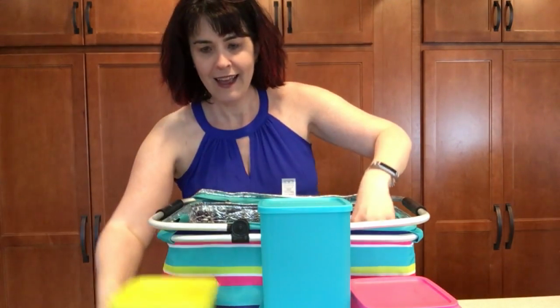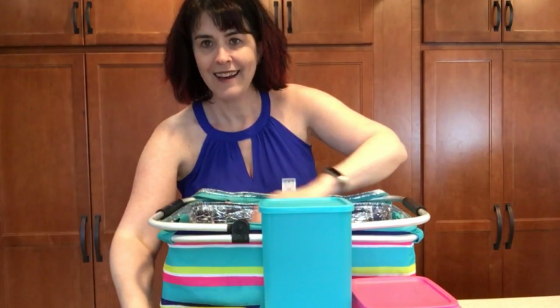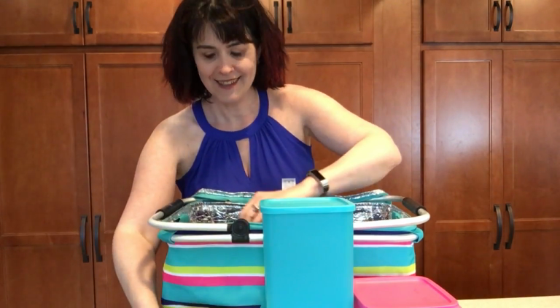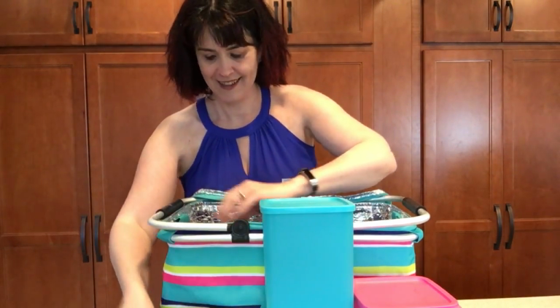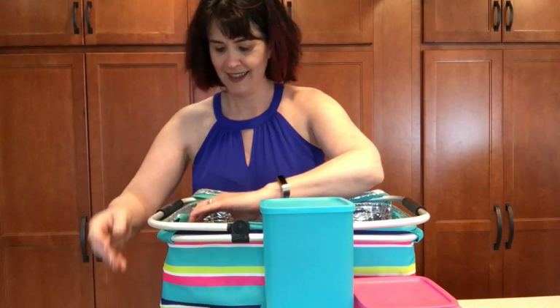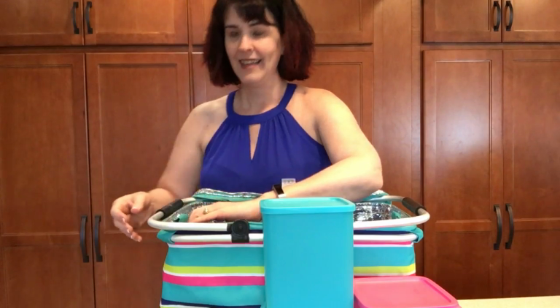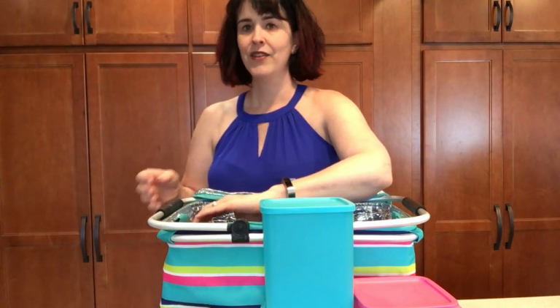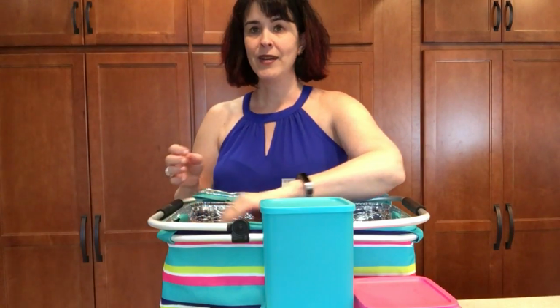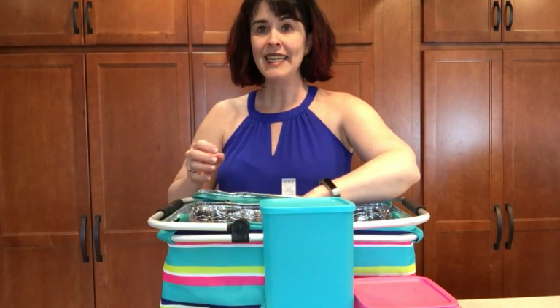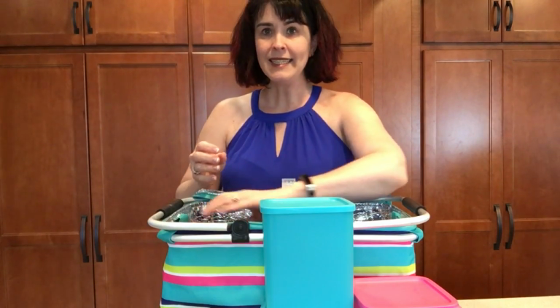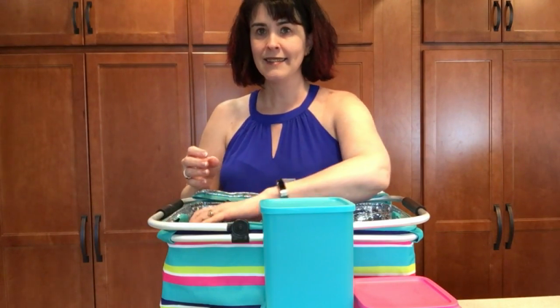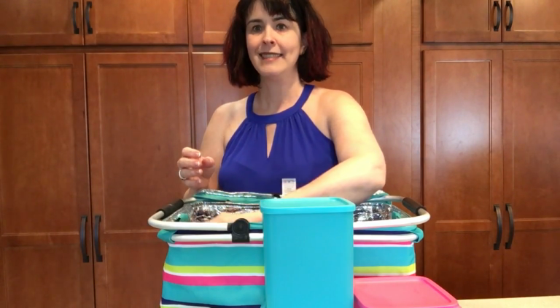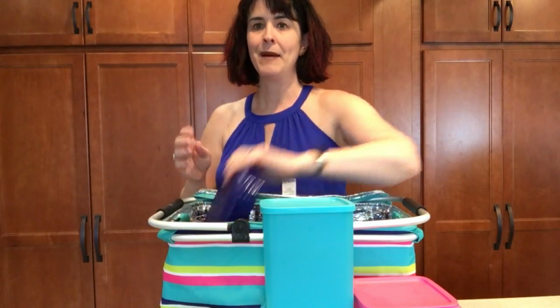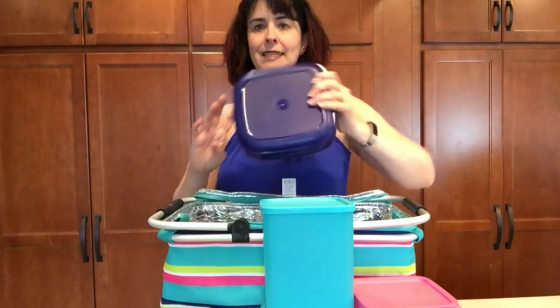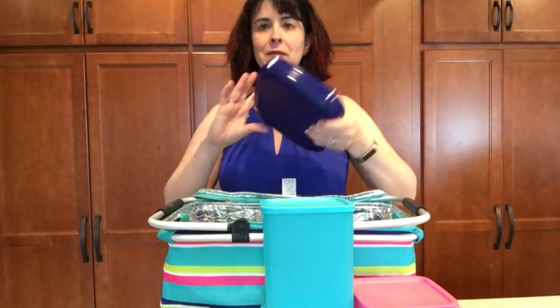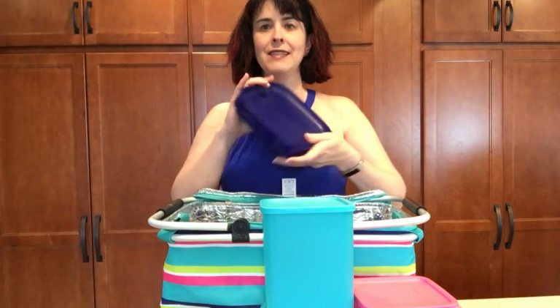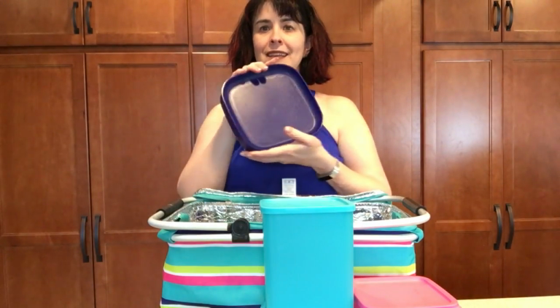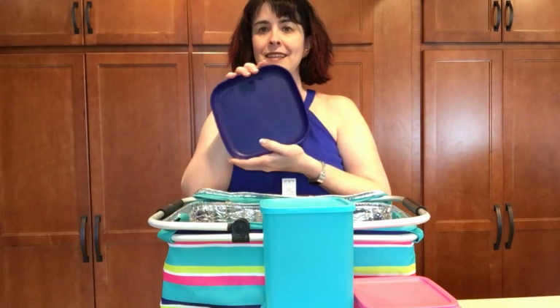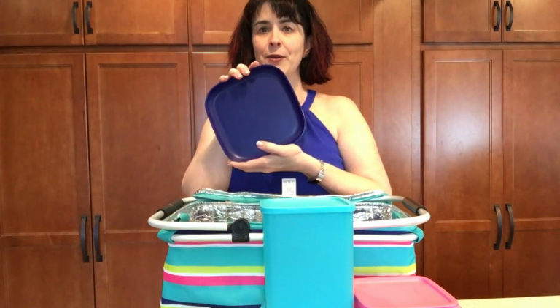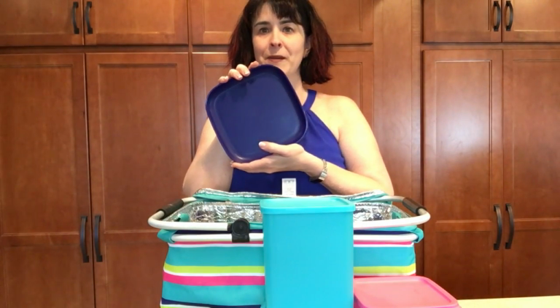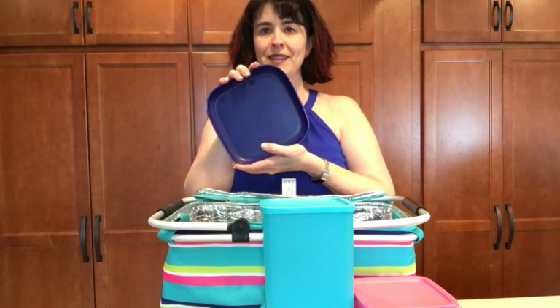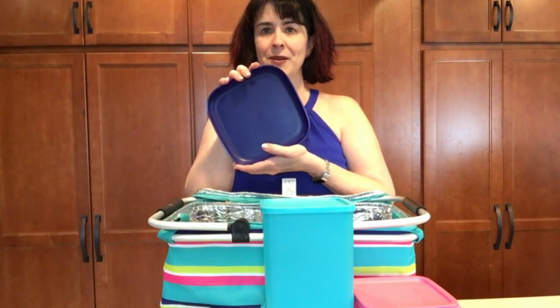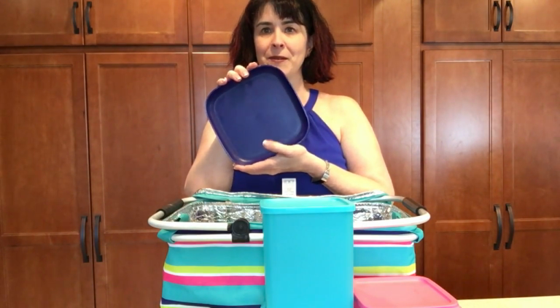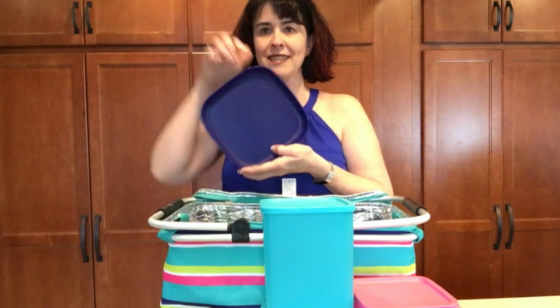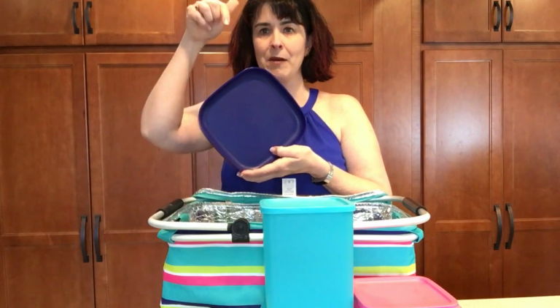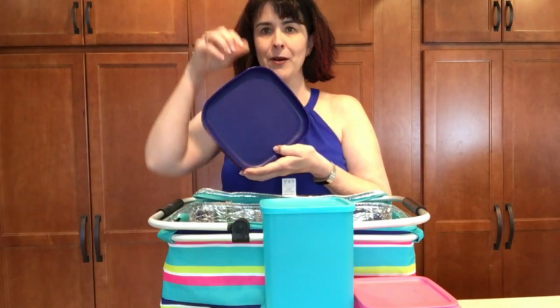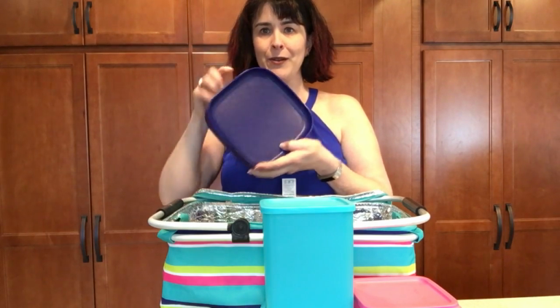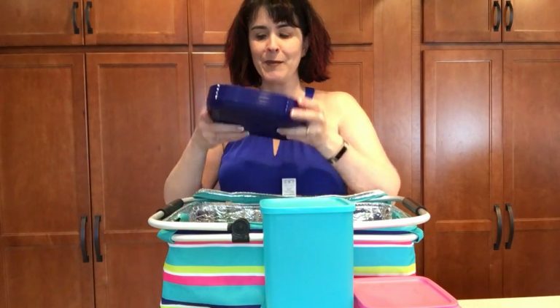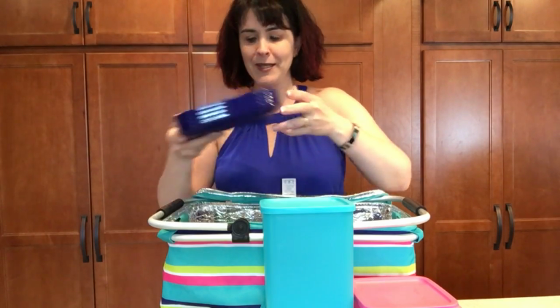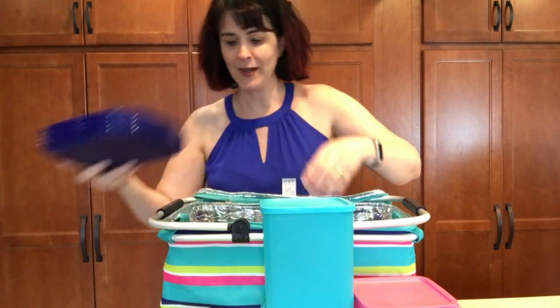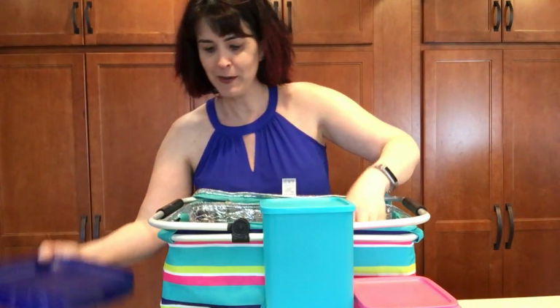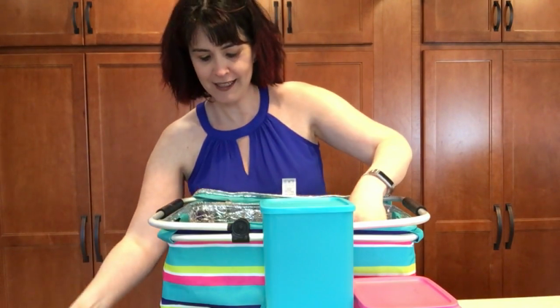And if you're going to eat, you might need some plates. Who grew up with these wonderful plates? Comment below if you grew up with these wonderful plates.